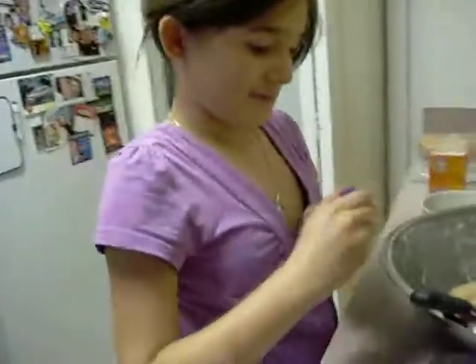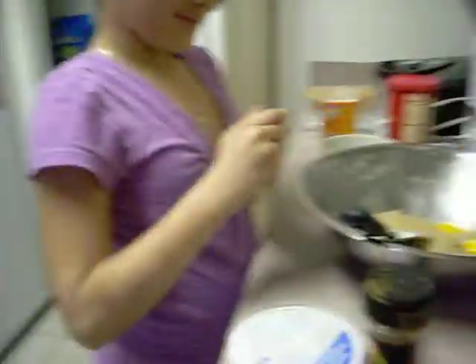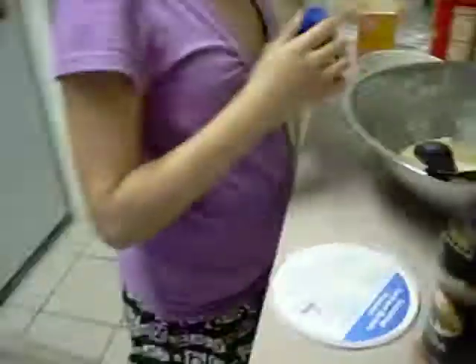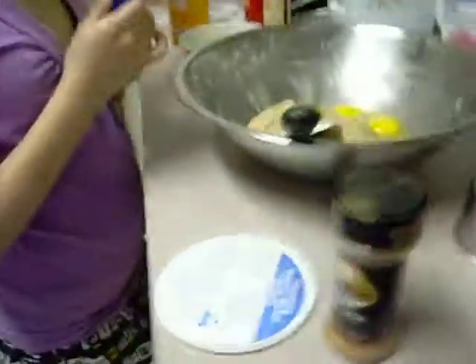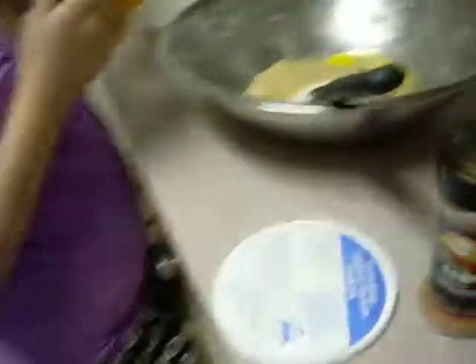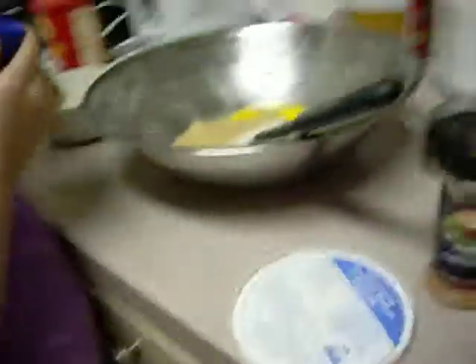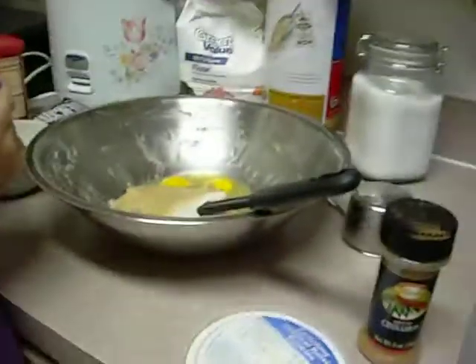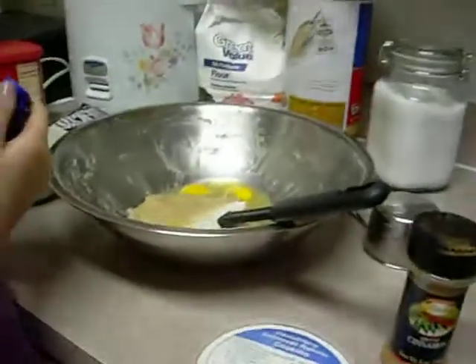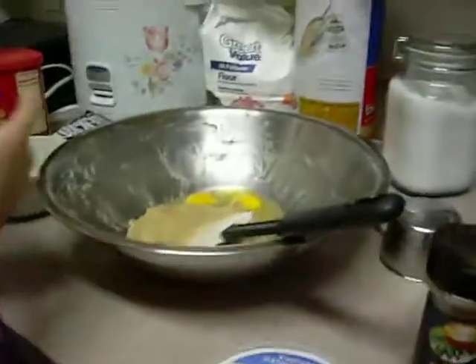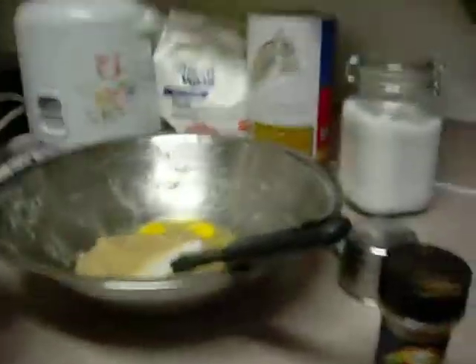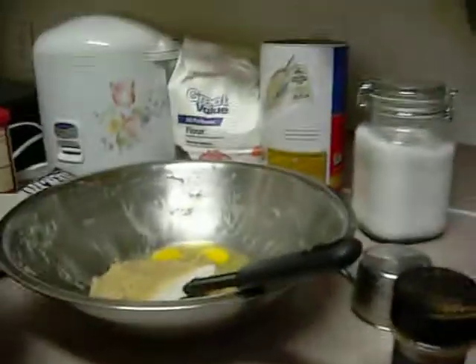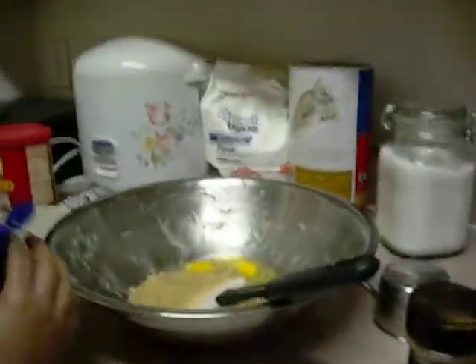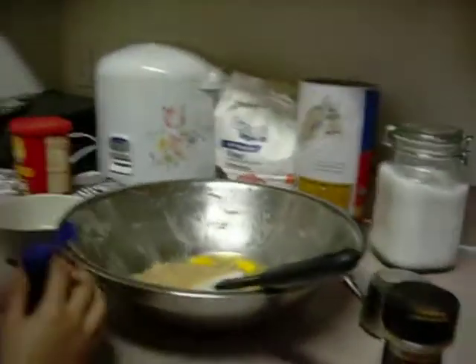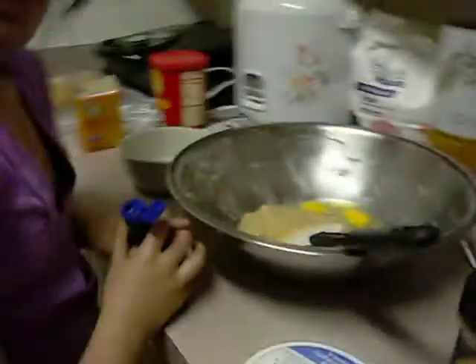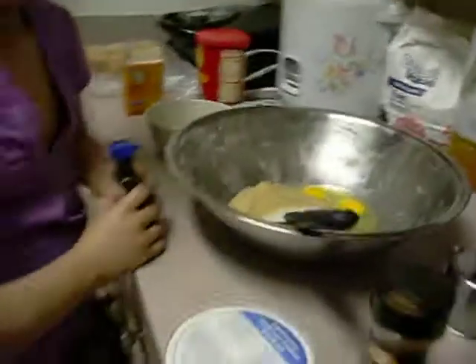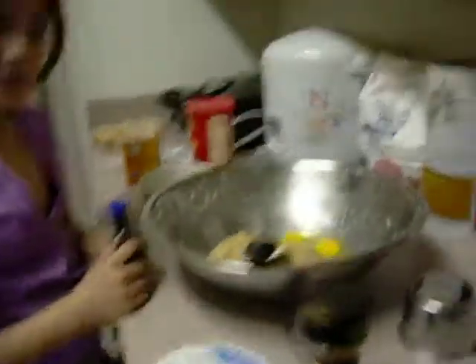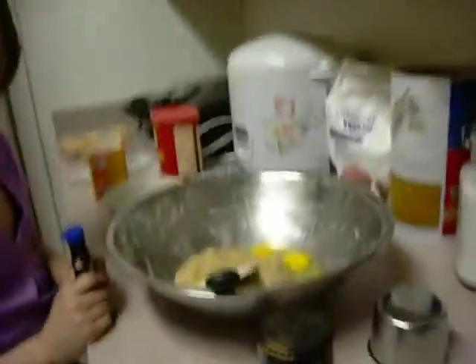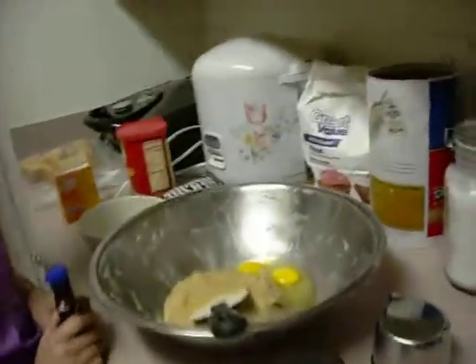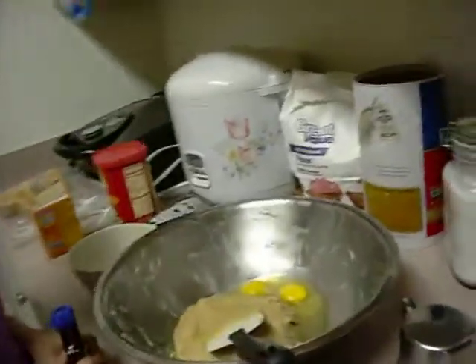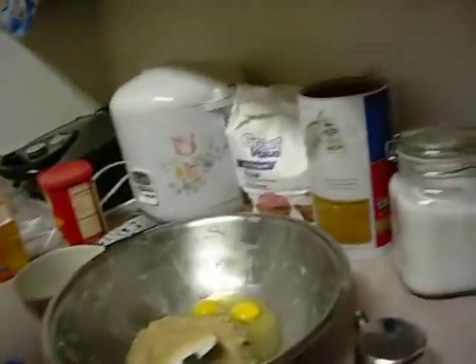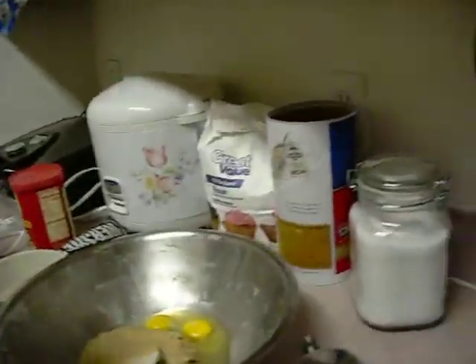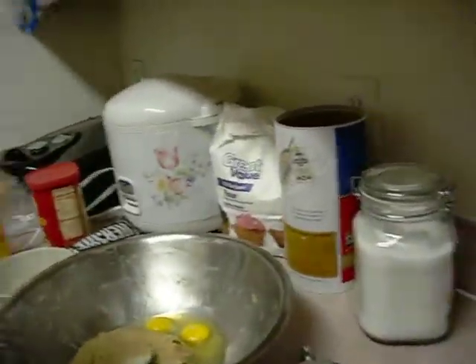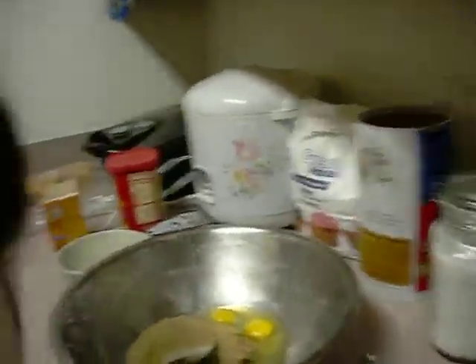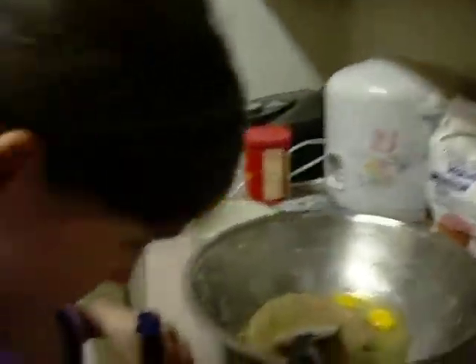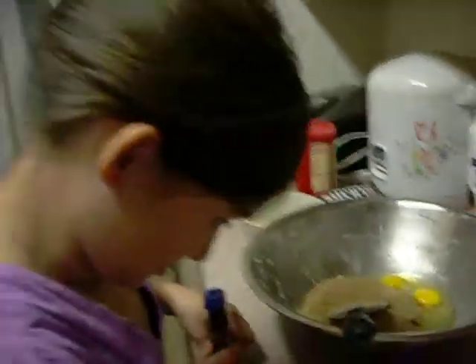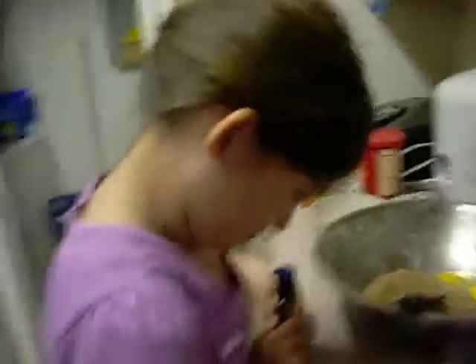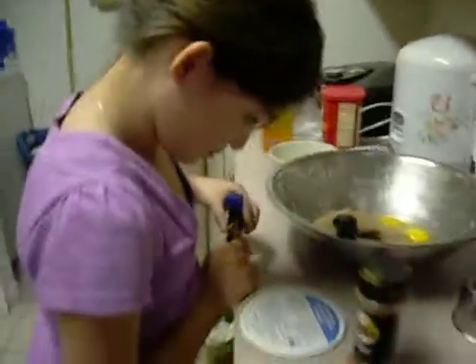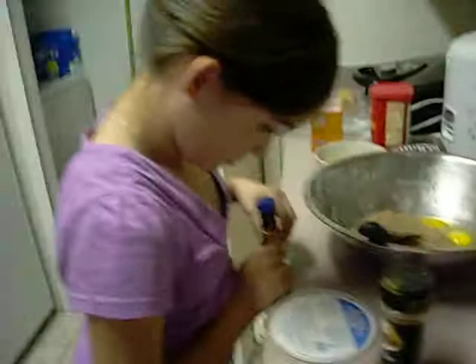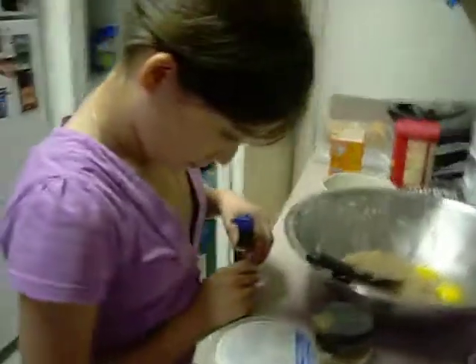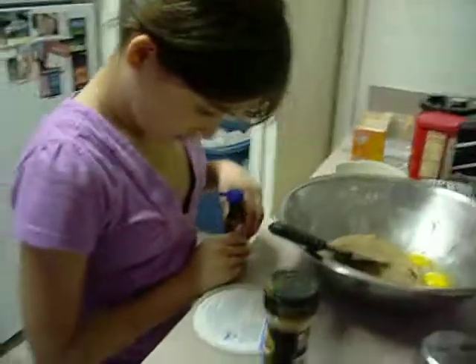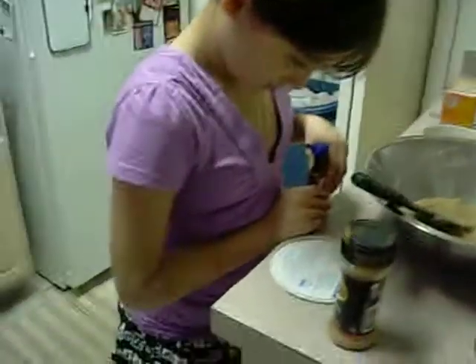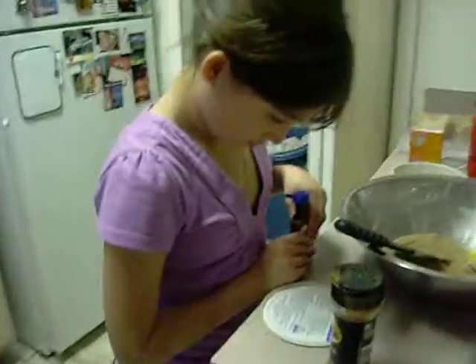Just added eggs, right? Now vanilla. Okay. How much vanilla do we need? Look on the very top, and it says ingredients. Vanilla — how much does it say we need?